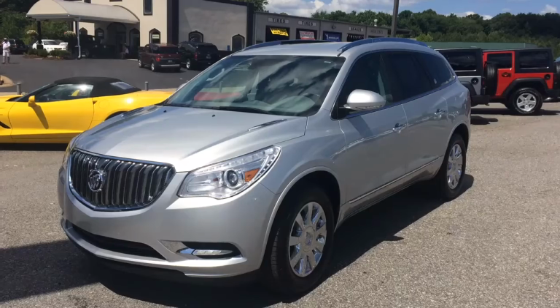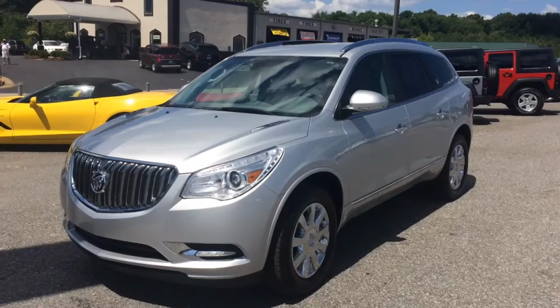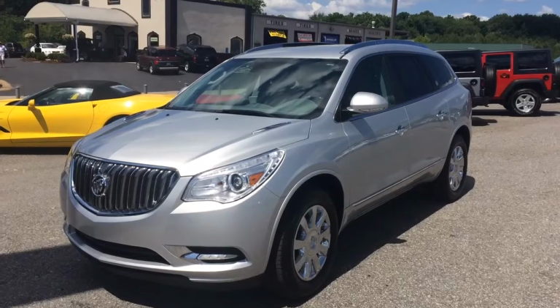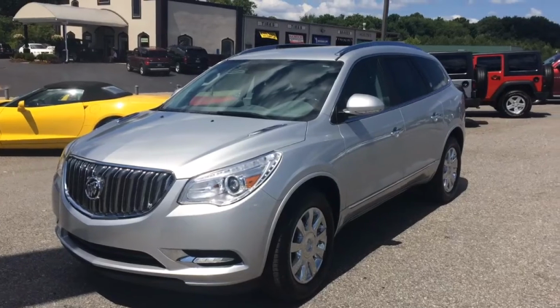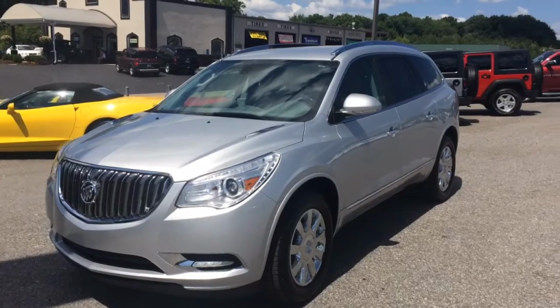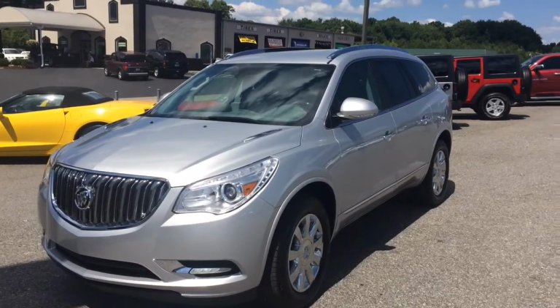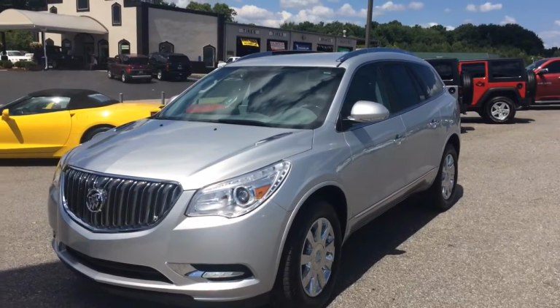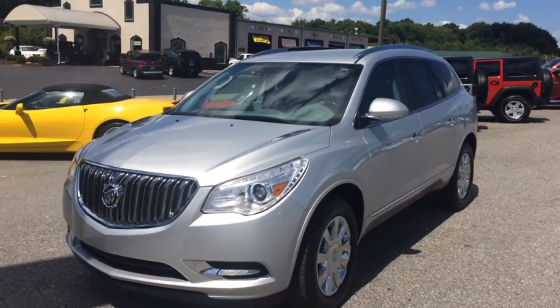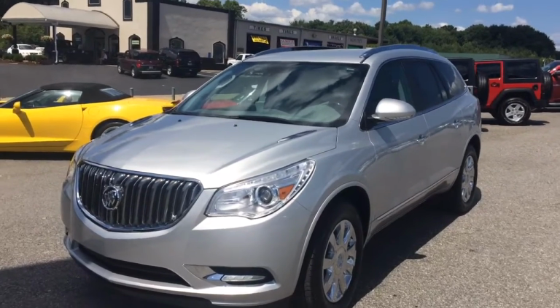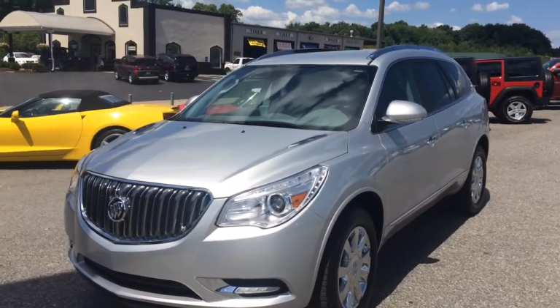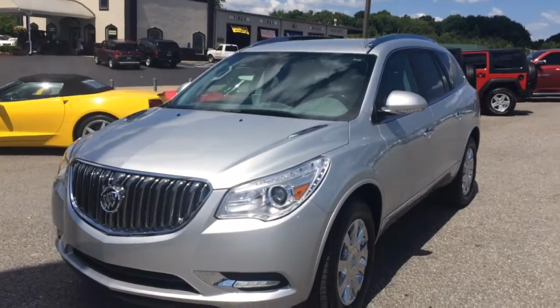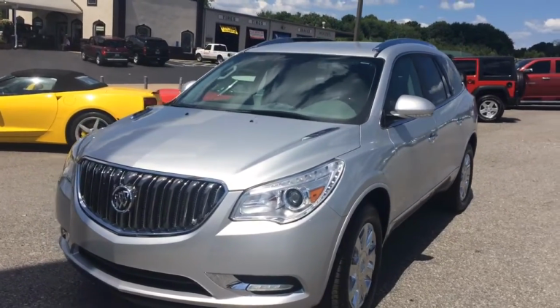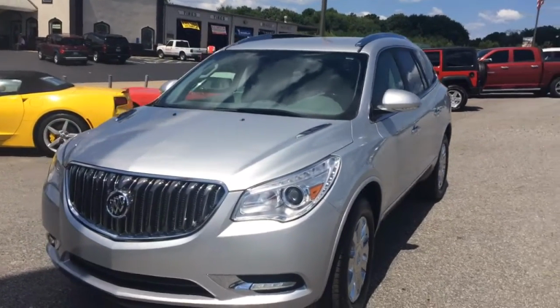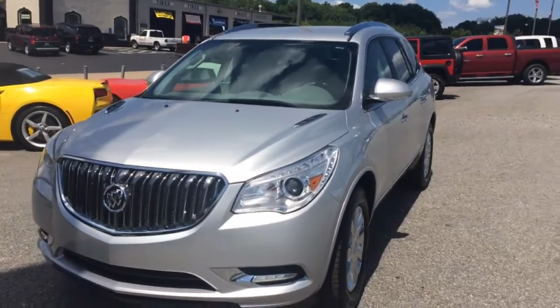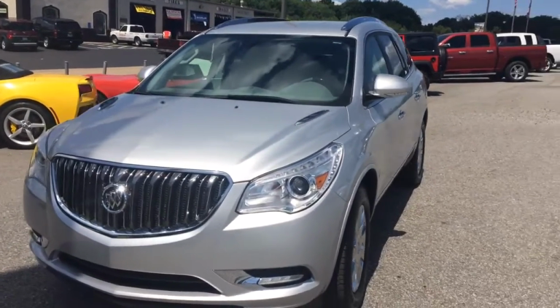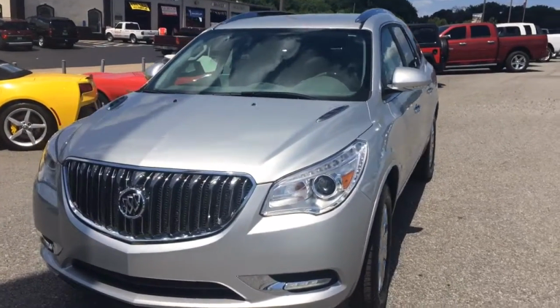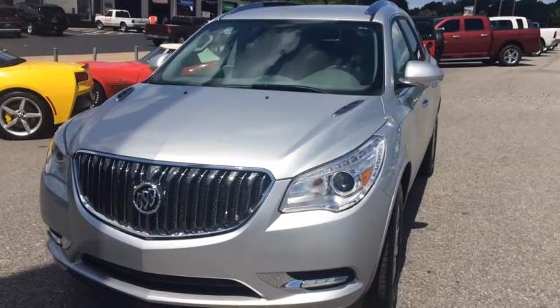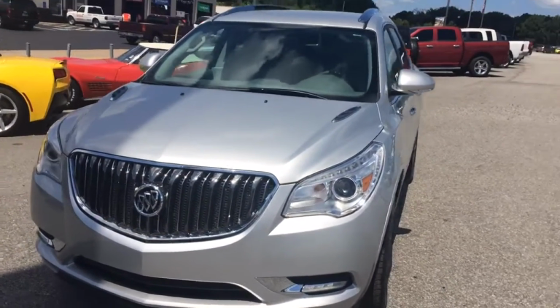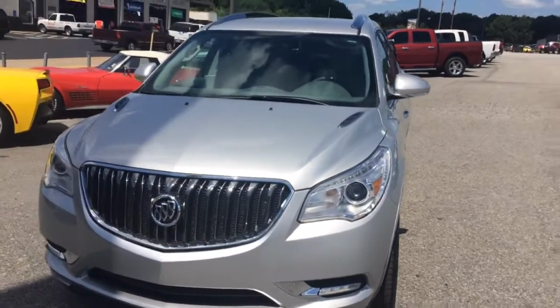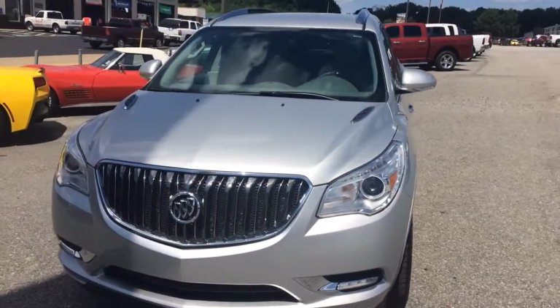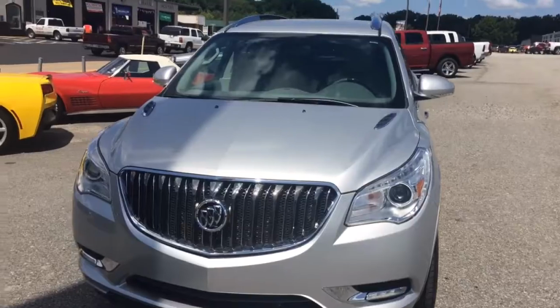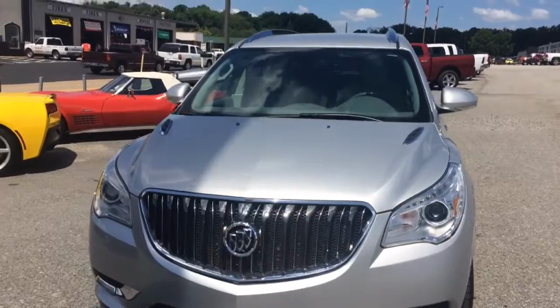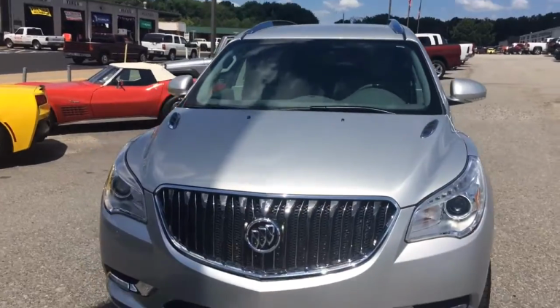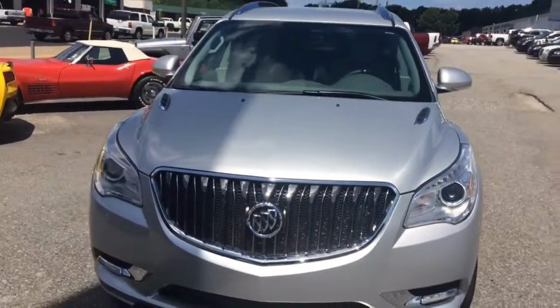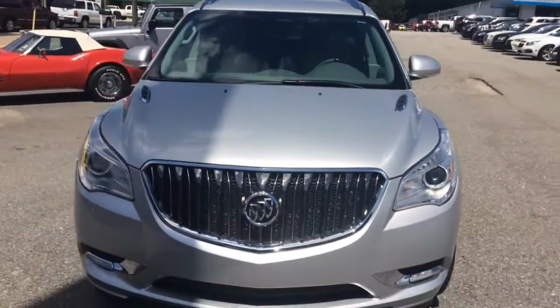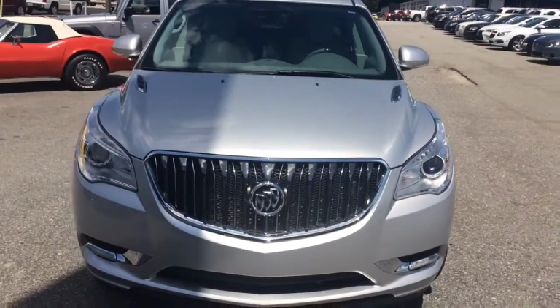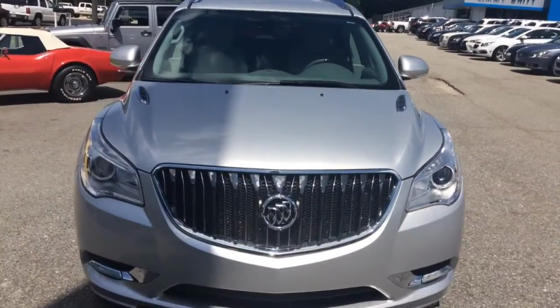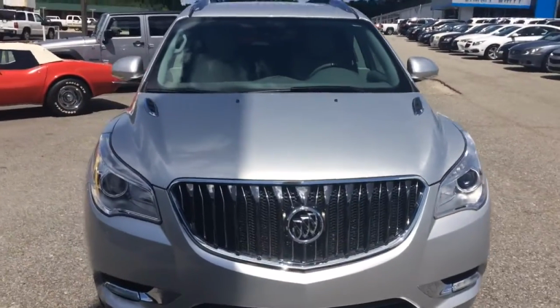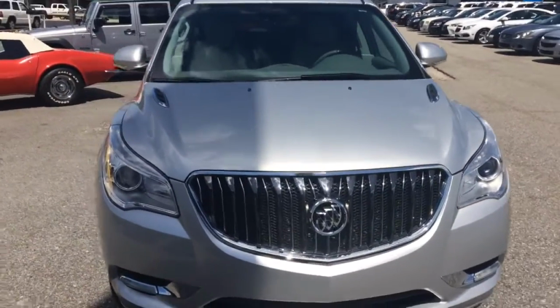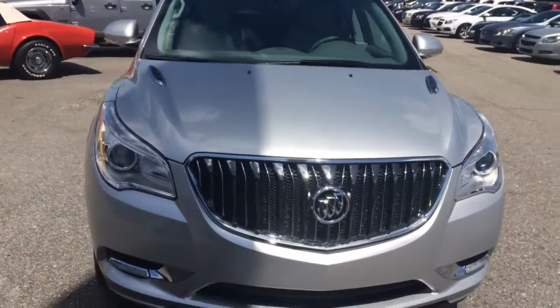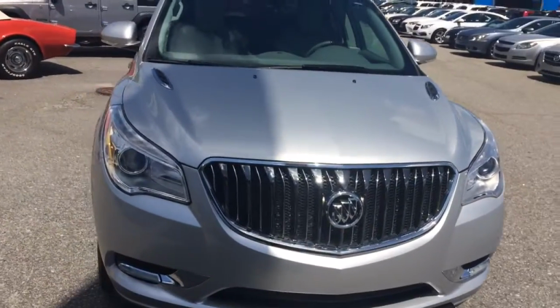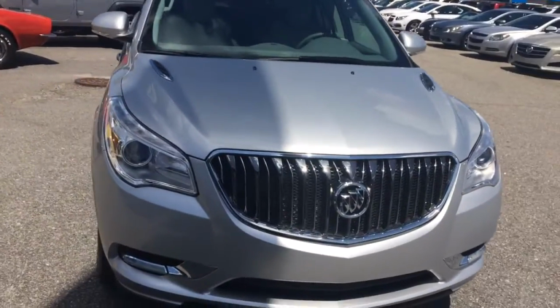Hey Pat, this is Brandon Rutherford at Jimmy Britt Chevrolet. I wanted to give you a quick walk around of the 2016 Buick Enclave you're in the market for.